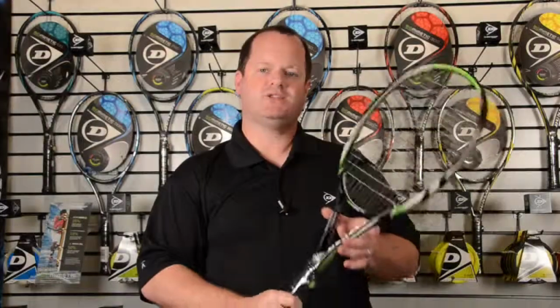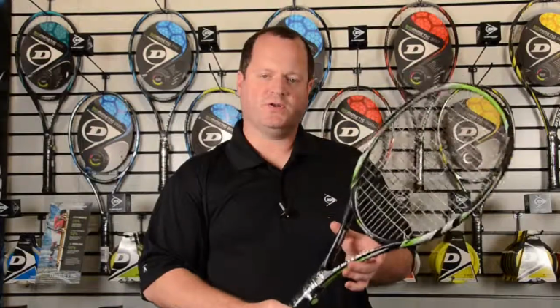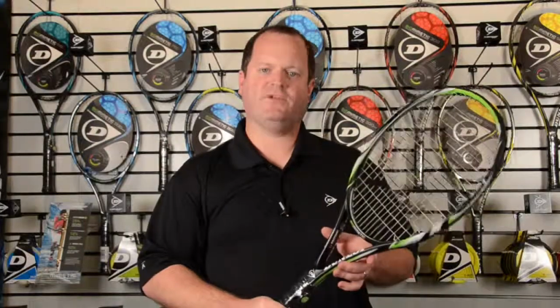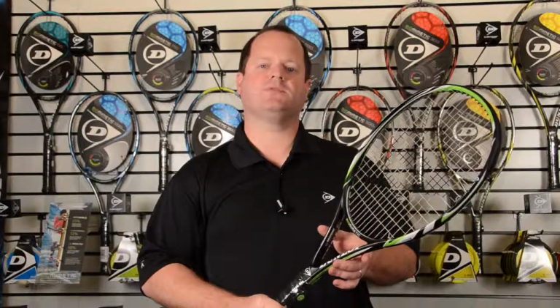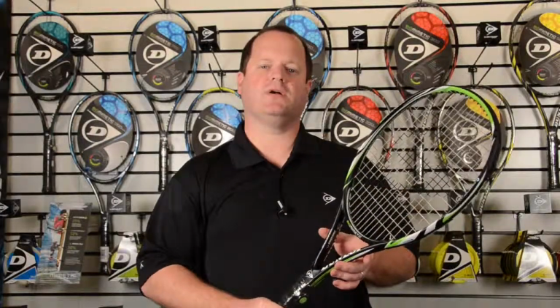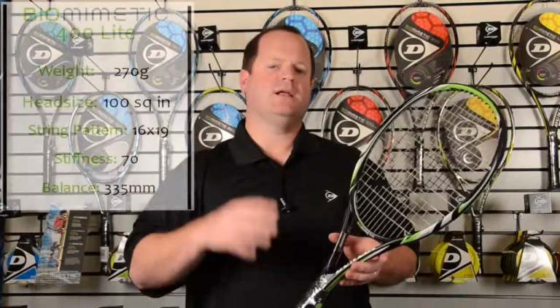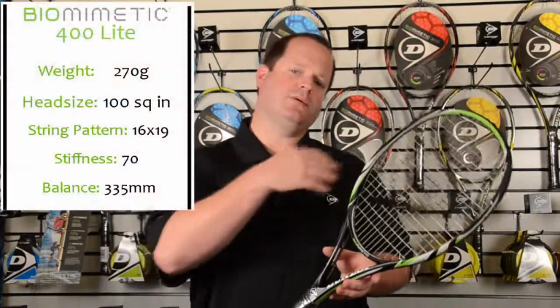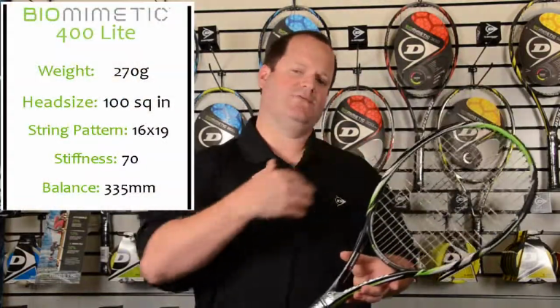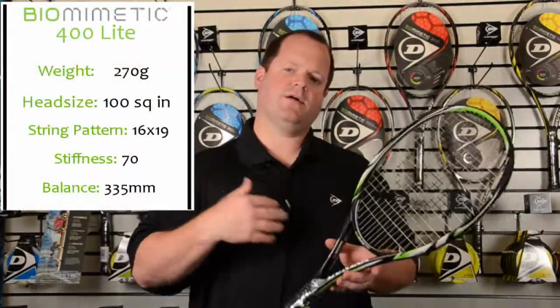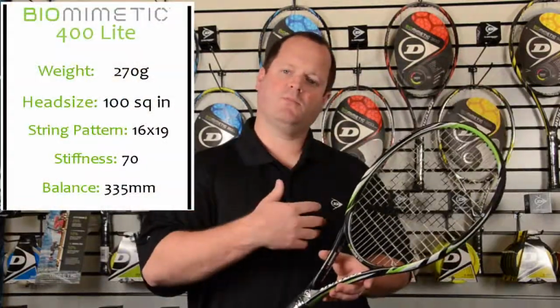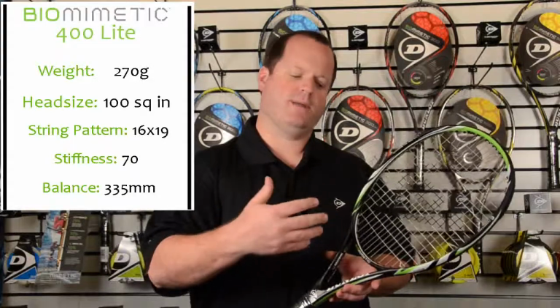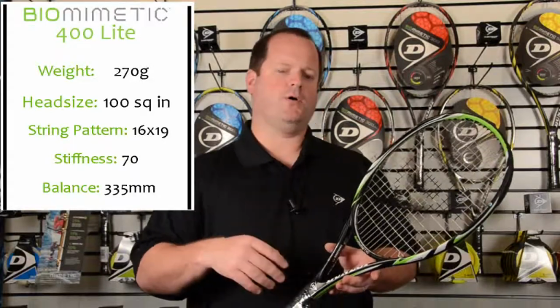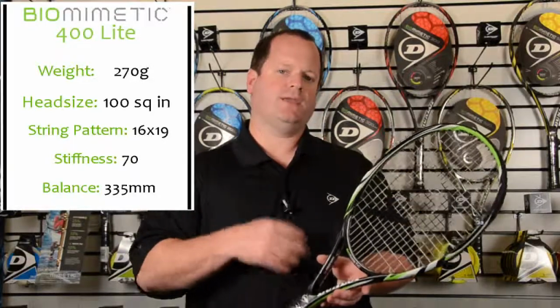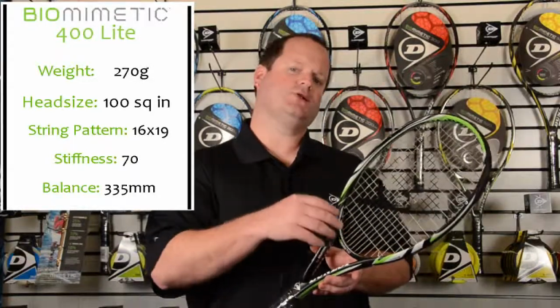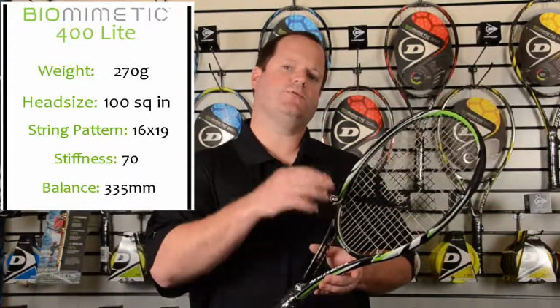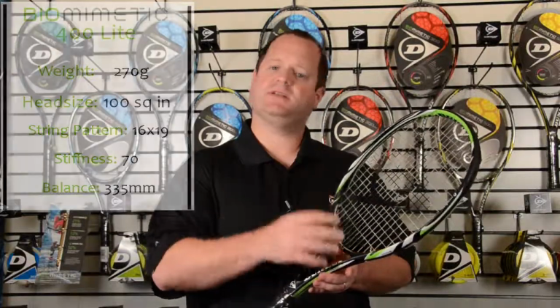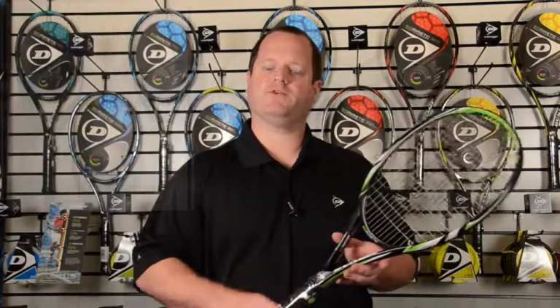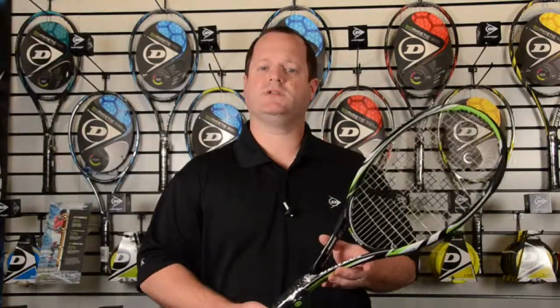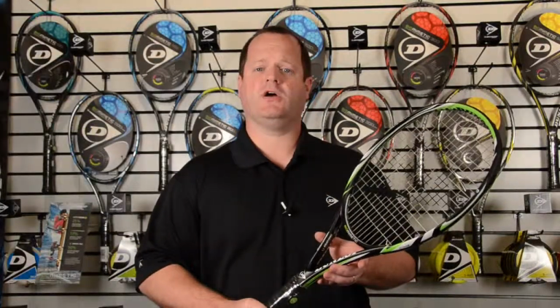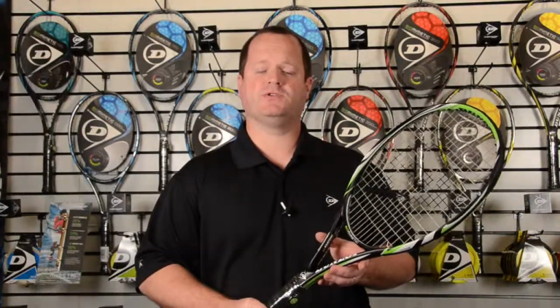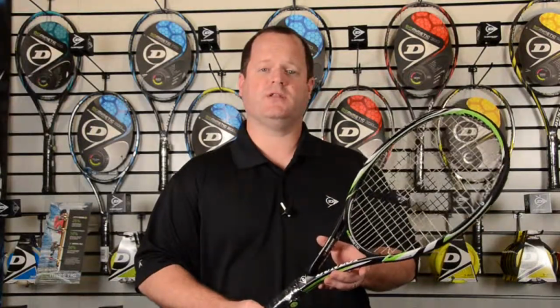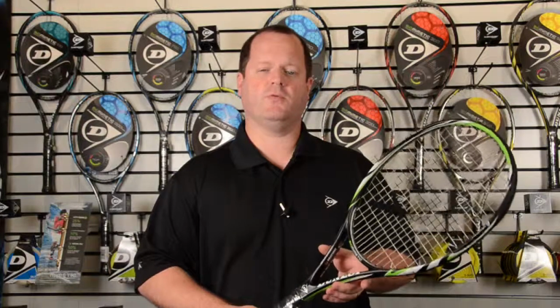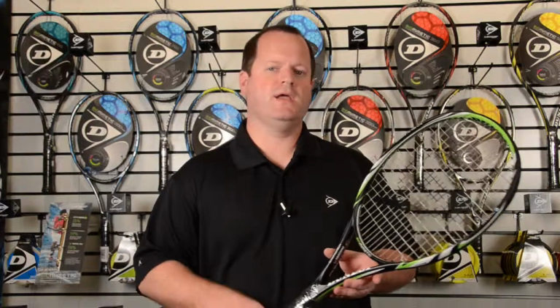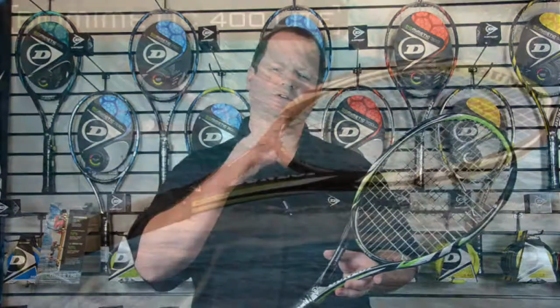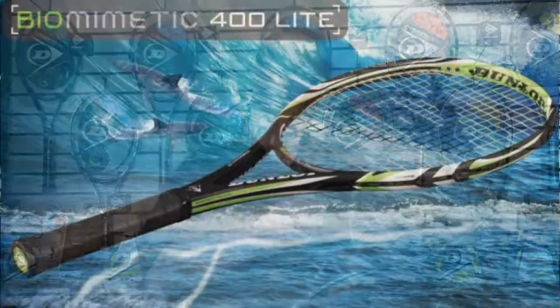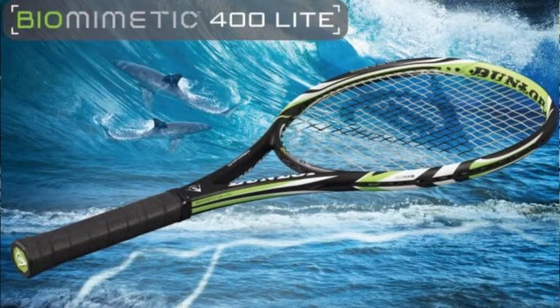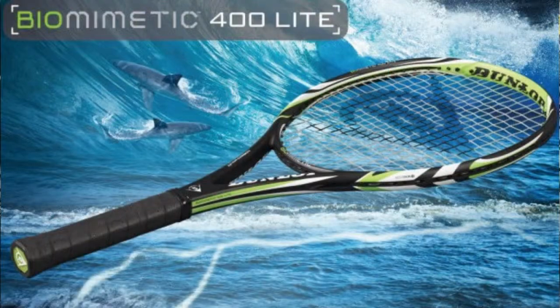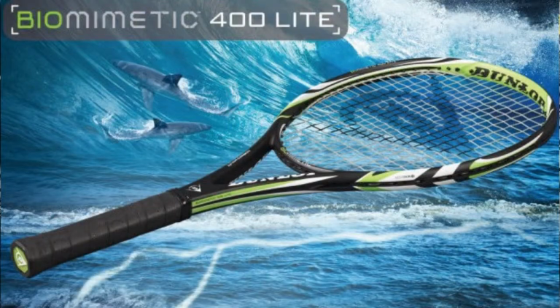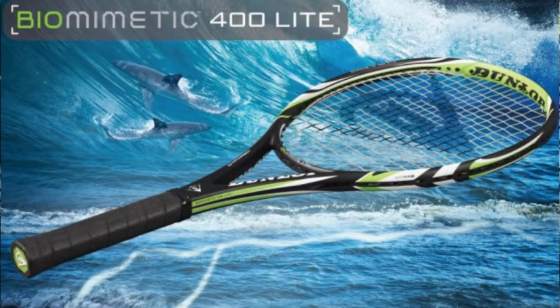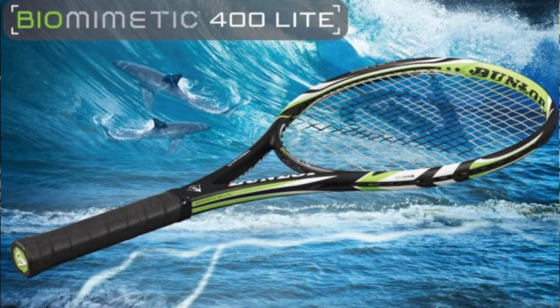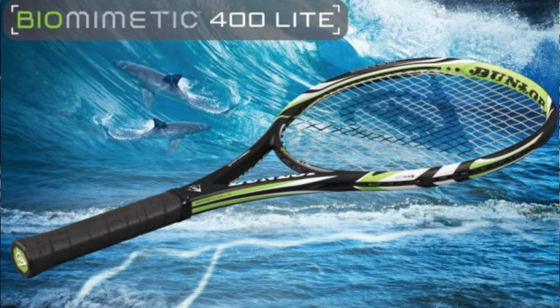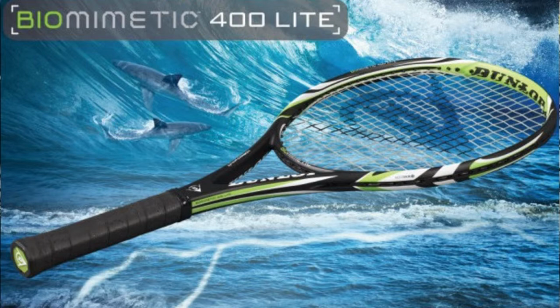It's 270 grams unstrung. It's a little bit more evenly balanced to get more weight behind the ball, and it's also a bit stiffer as well to help players generate a little bit more power. This is a perfect racket if you're looking for power and control in a little bit lighter package.